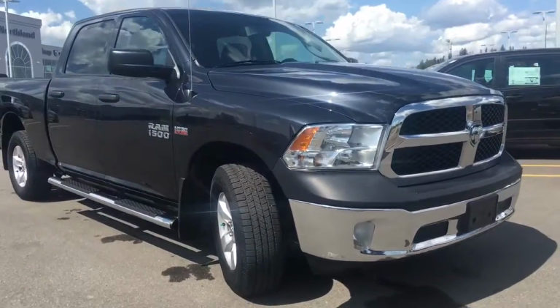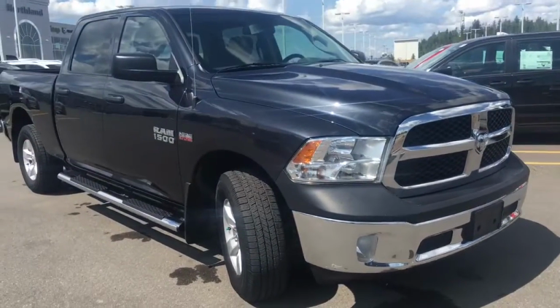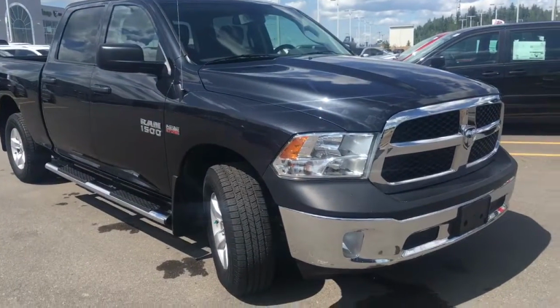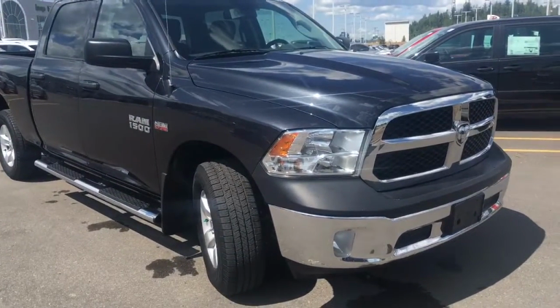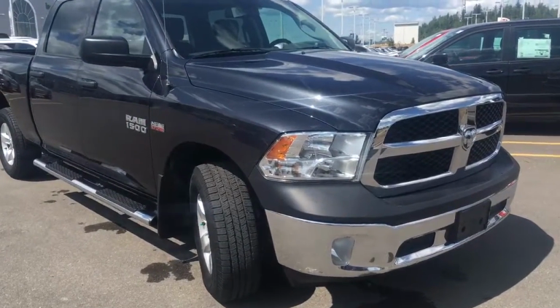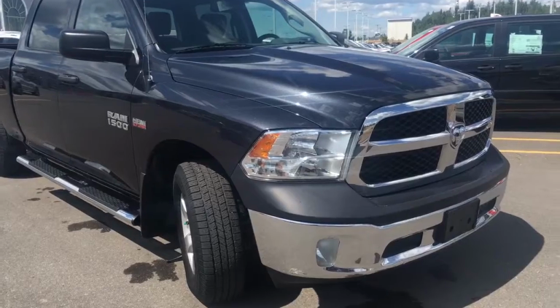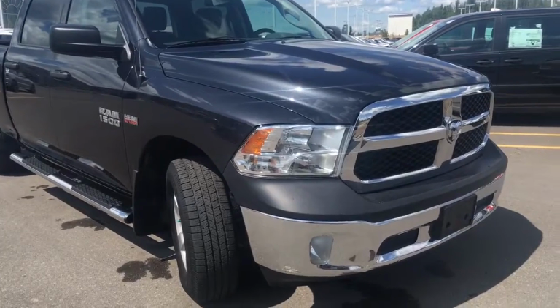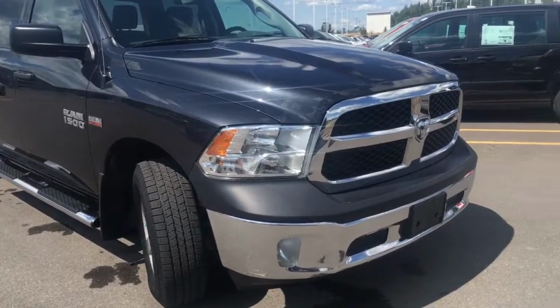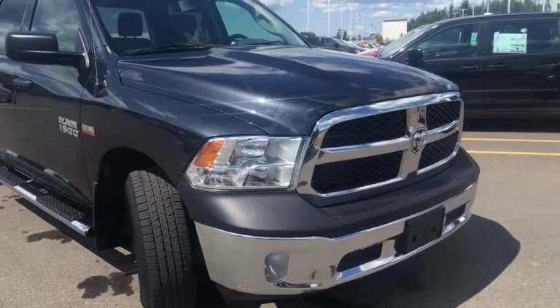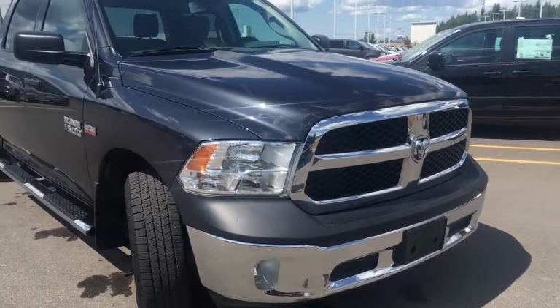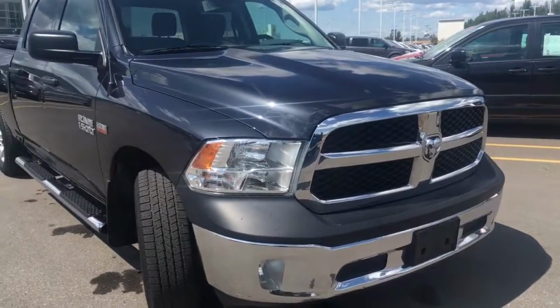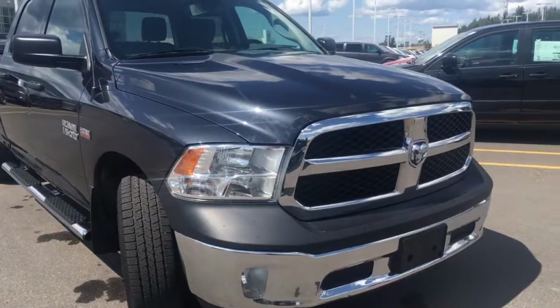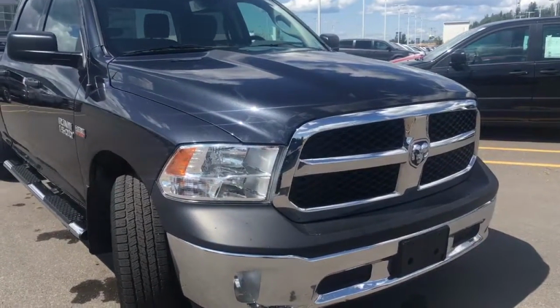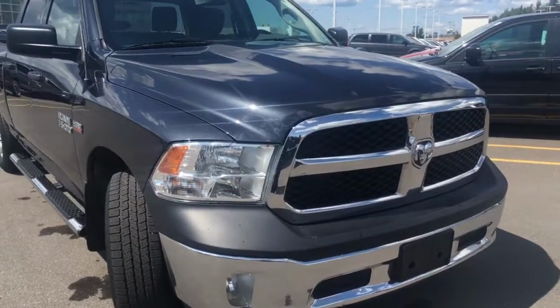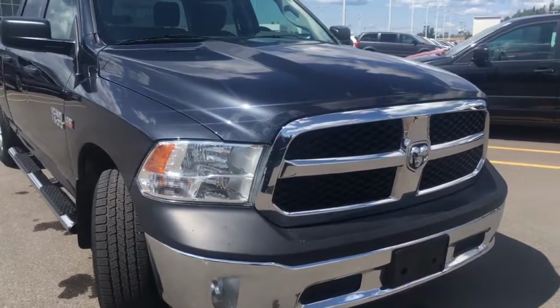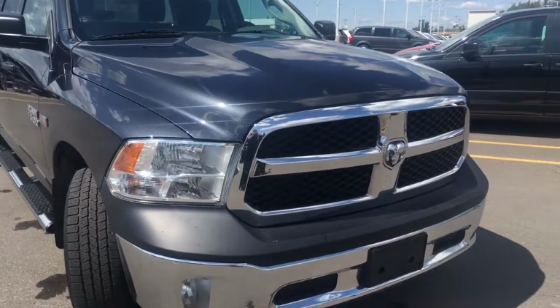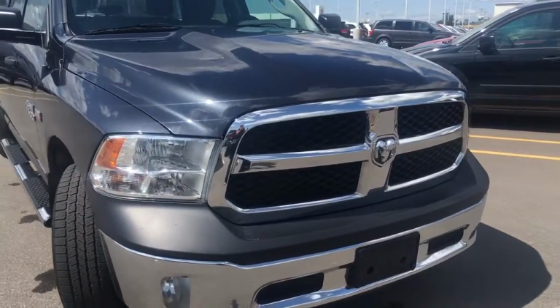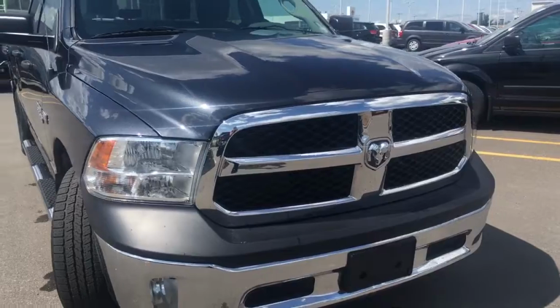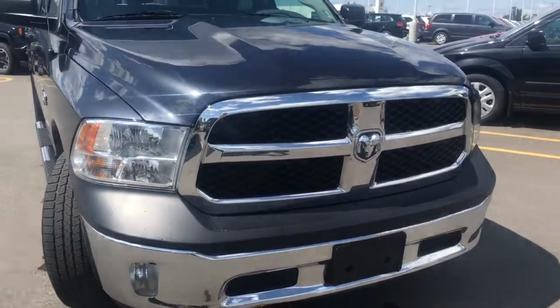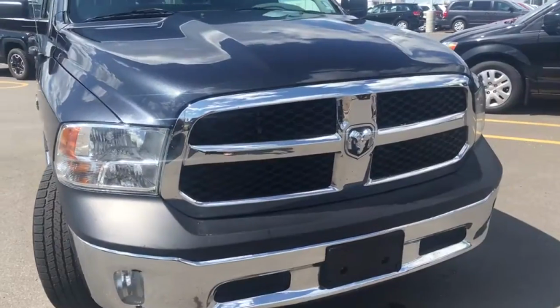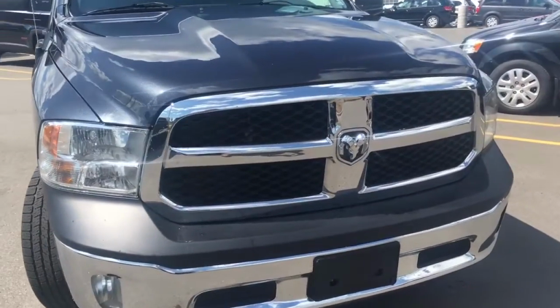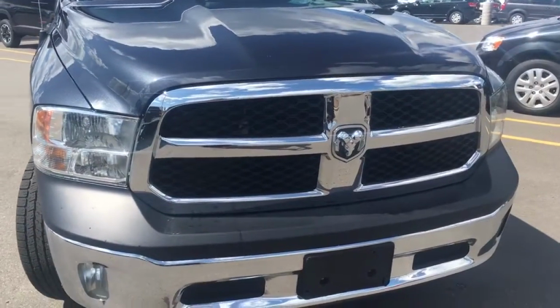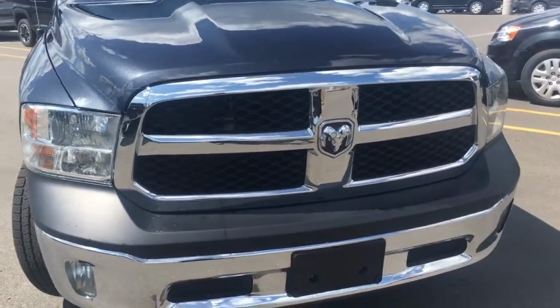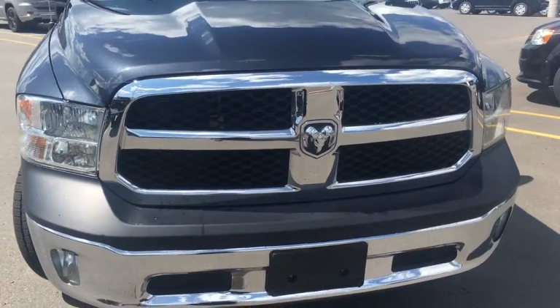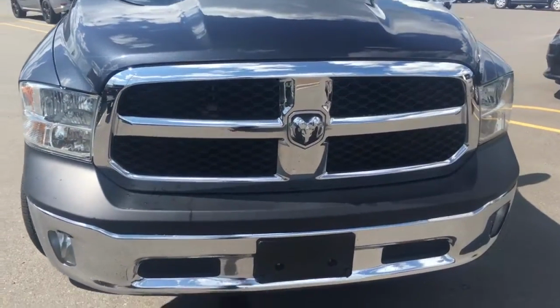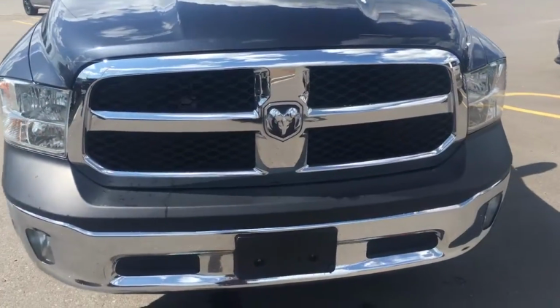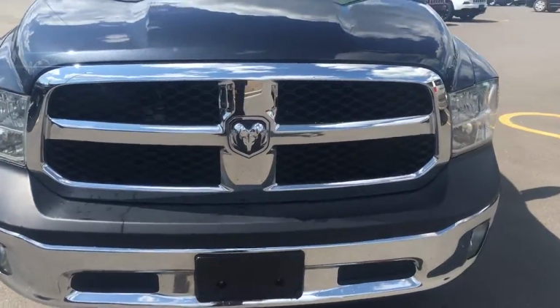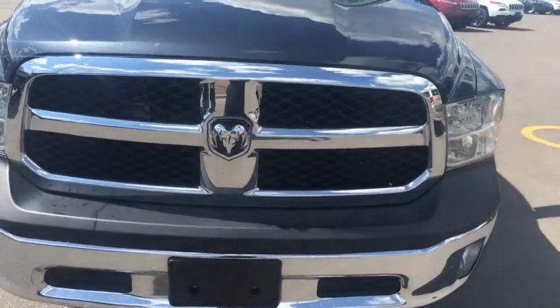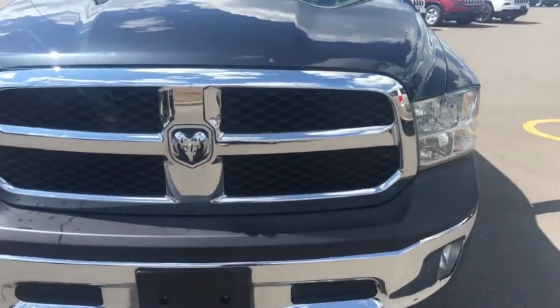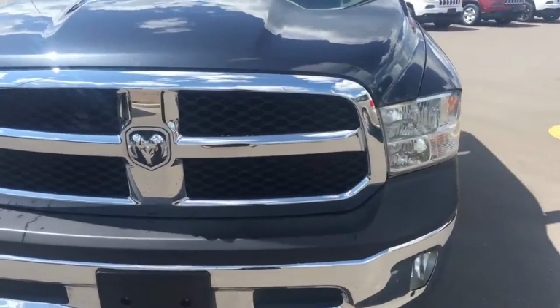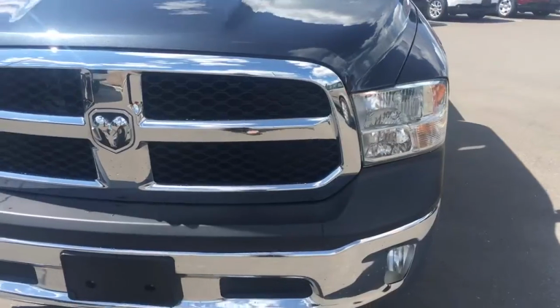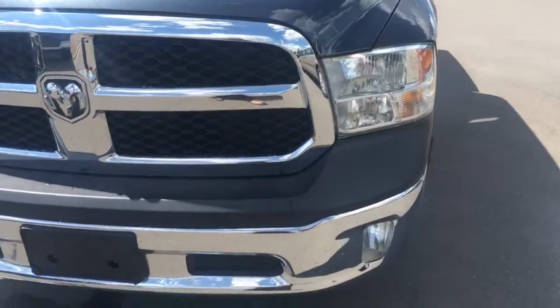Underneath the hood we have the legendary 5.7 liter V8 Hemi giving you 395 horsepower and 410 foot-pounds of torque. On the front we have black and chrome with your grille insert and bumper all beside your daytime running lights and fog lights.